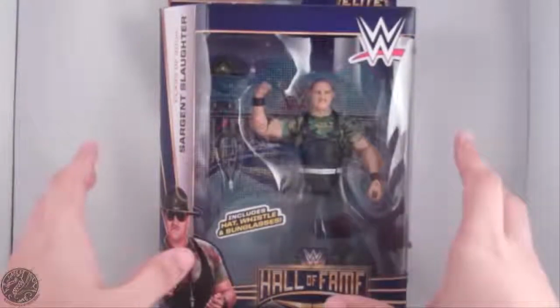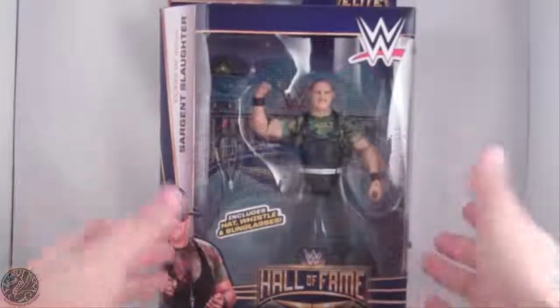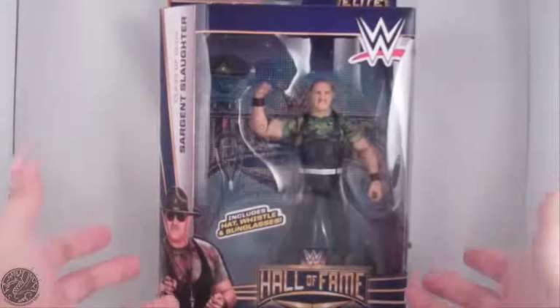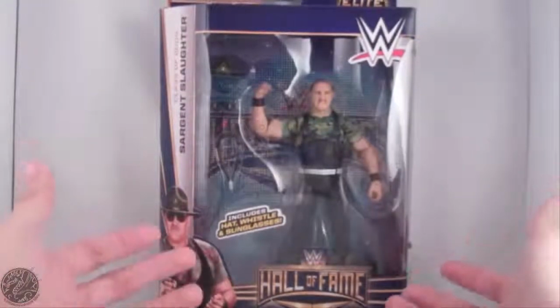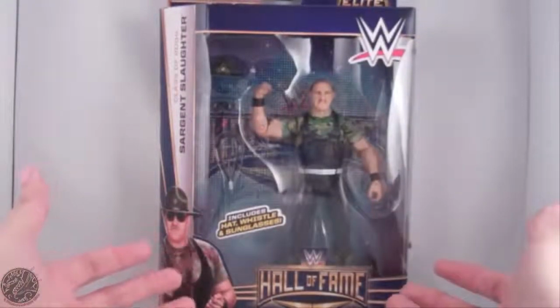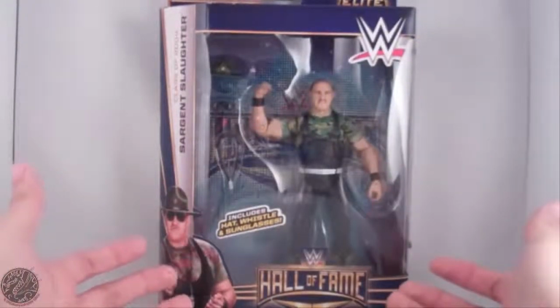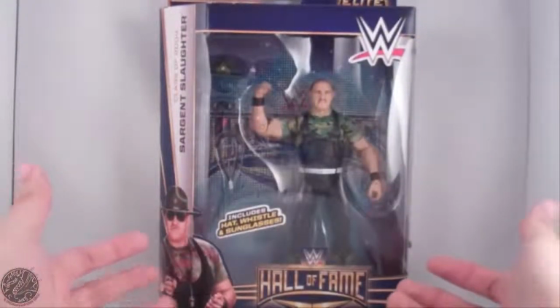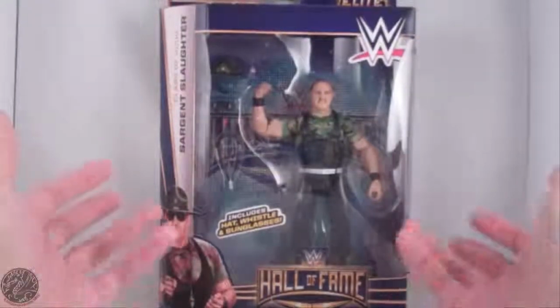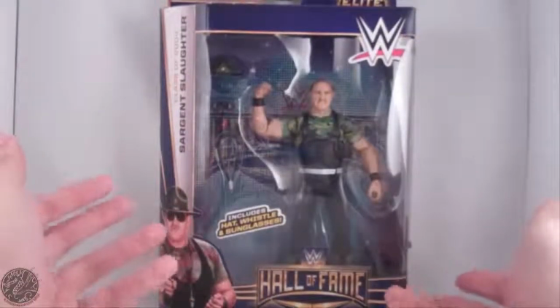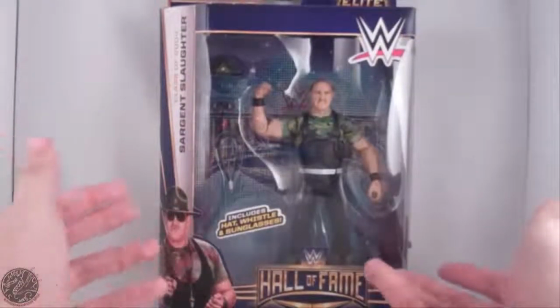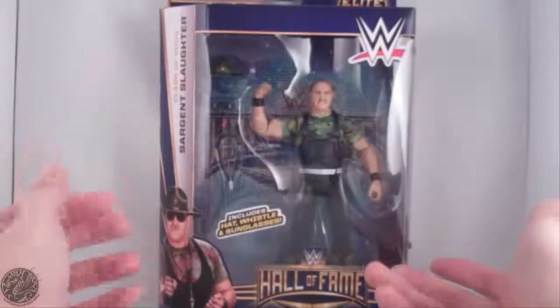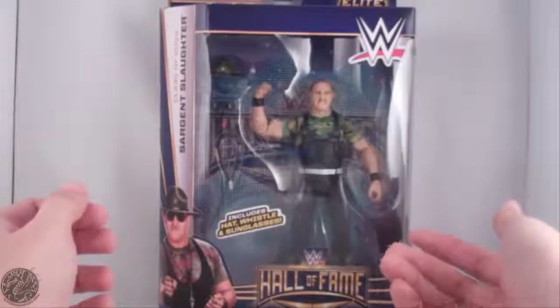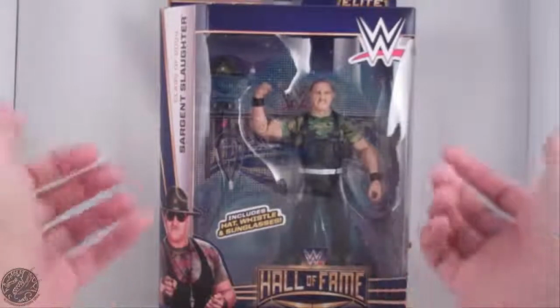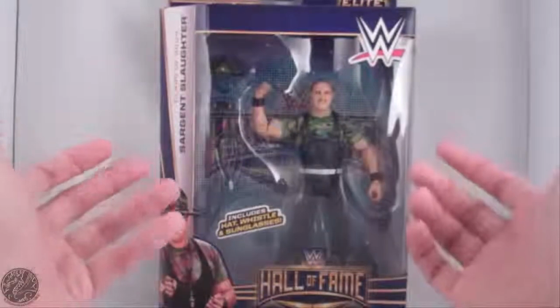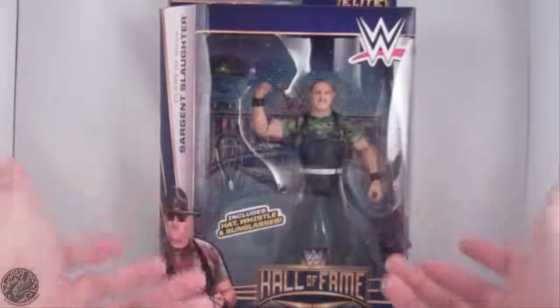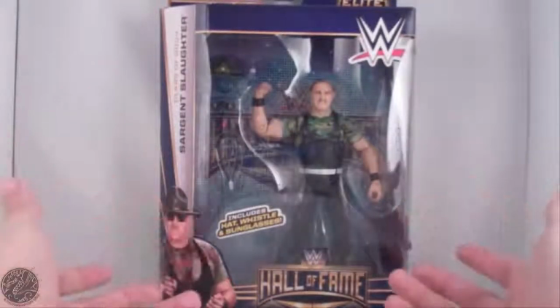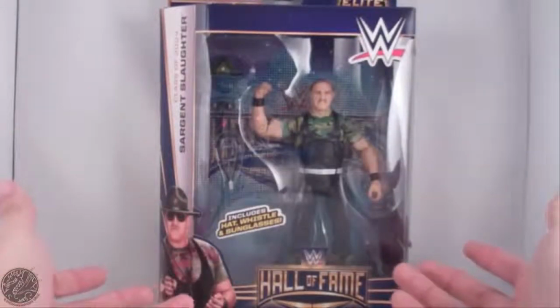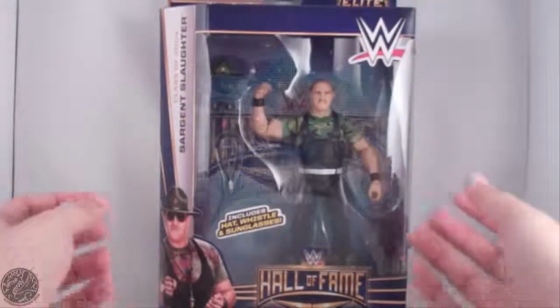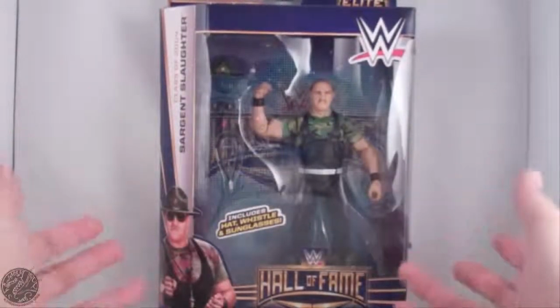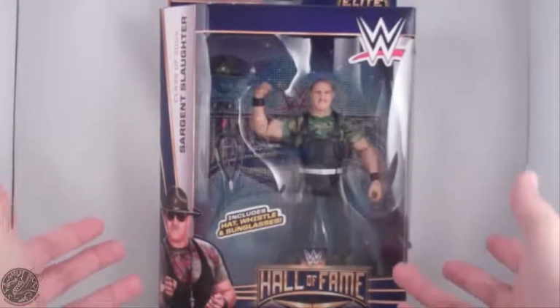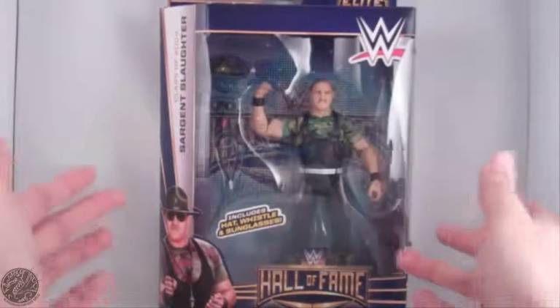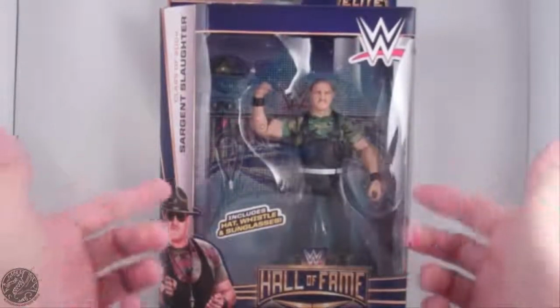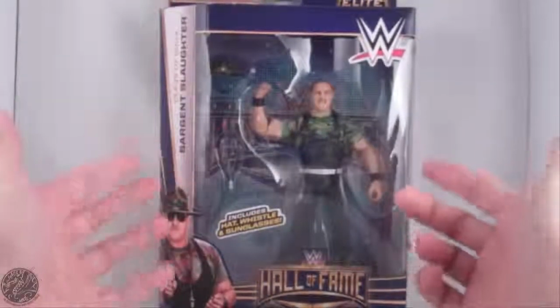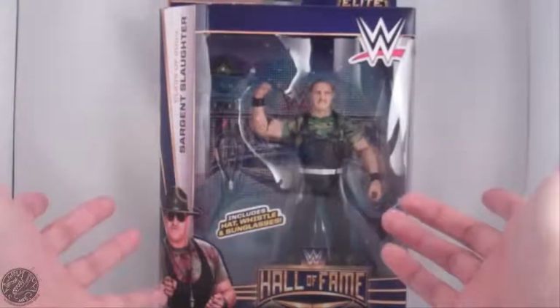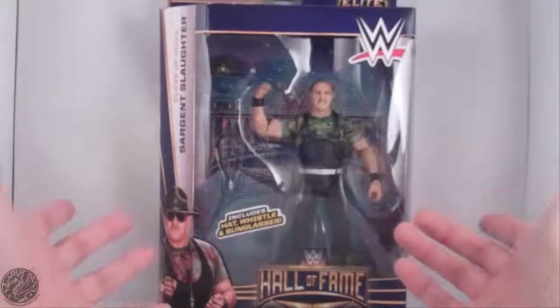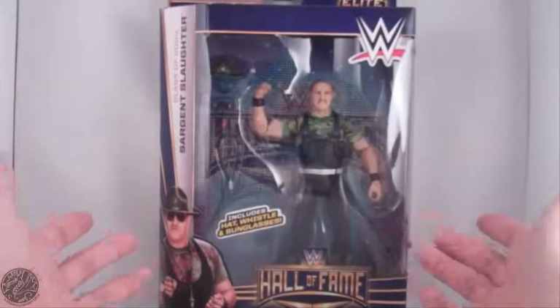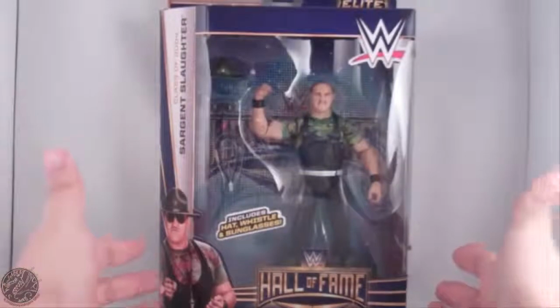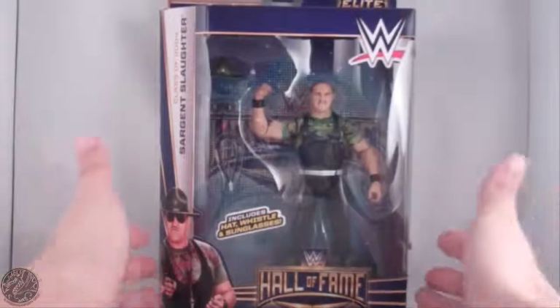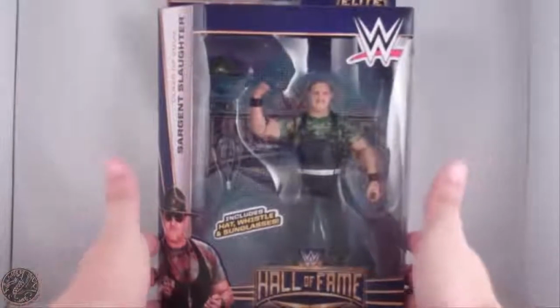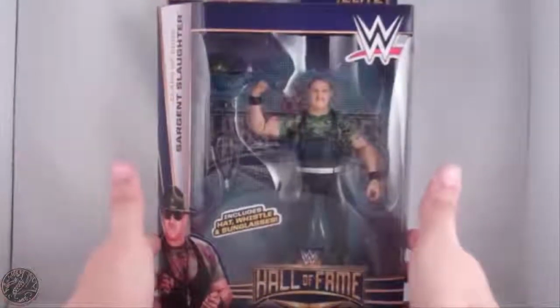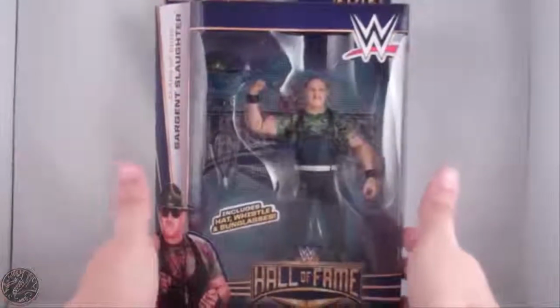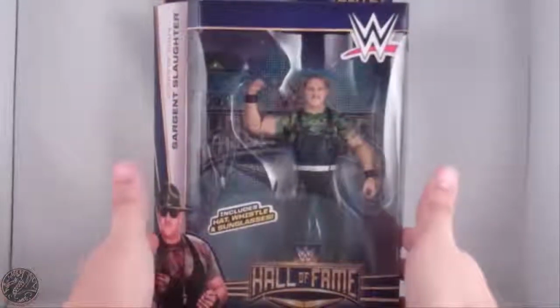I was really looking forward to this Sergeant Slaughter. I missed out on his Legends release. I really didn't like that attire, nor did I care for it, but this is a much better attire, and I'm glad I waited to pick him up.